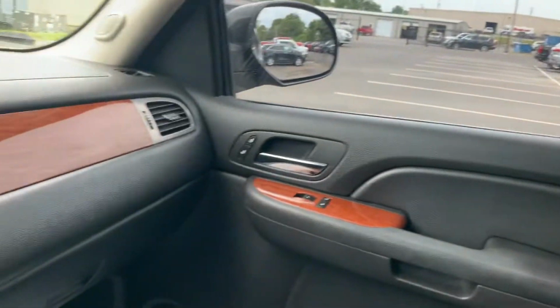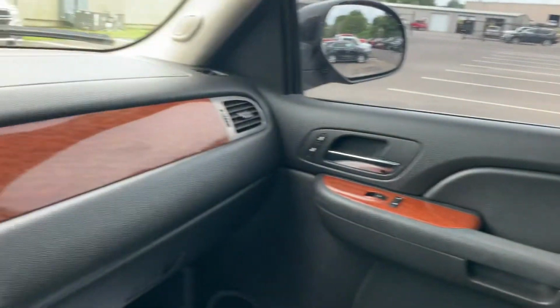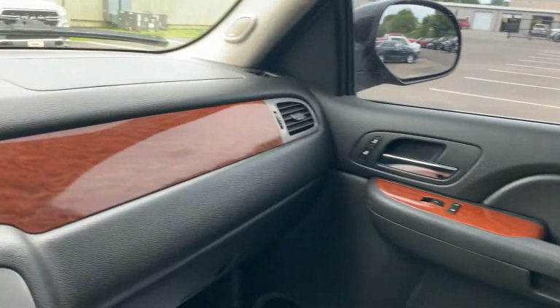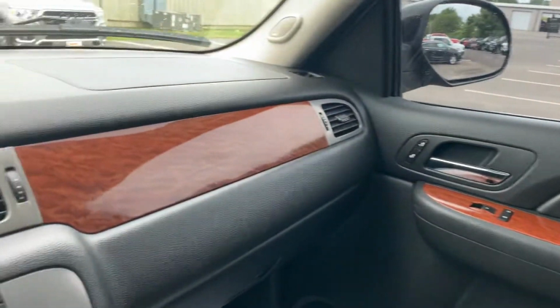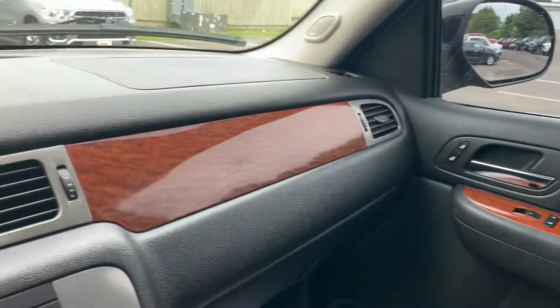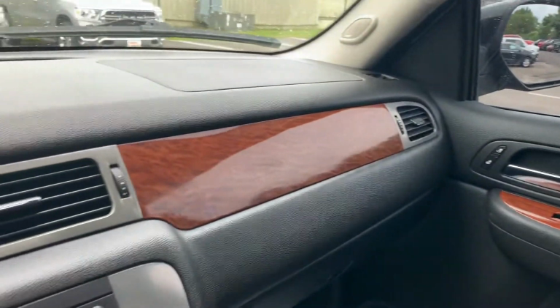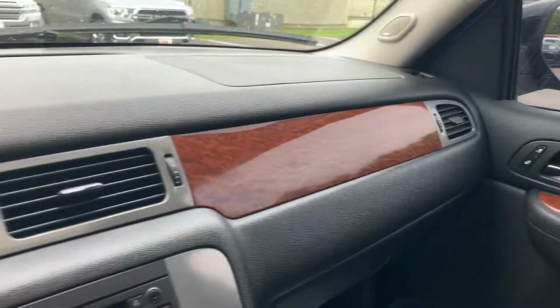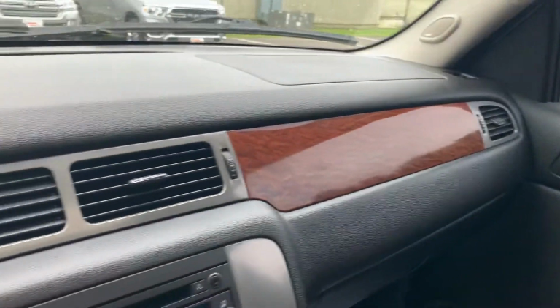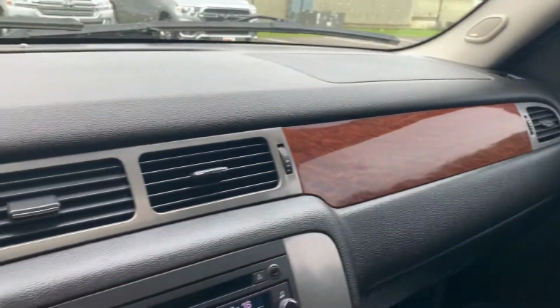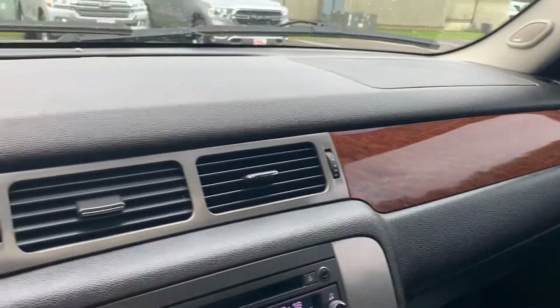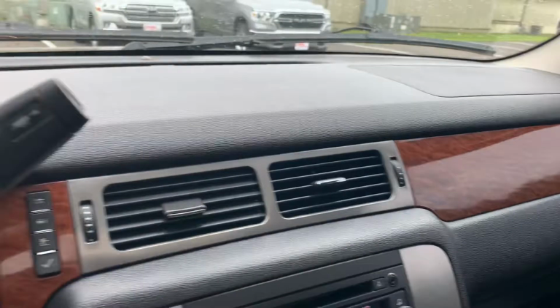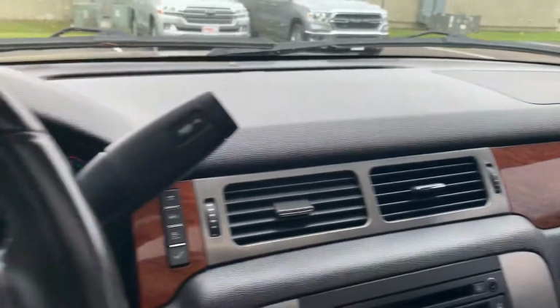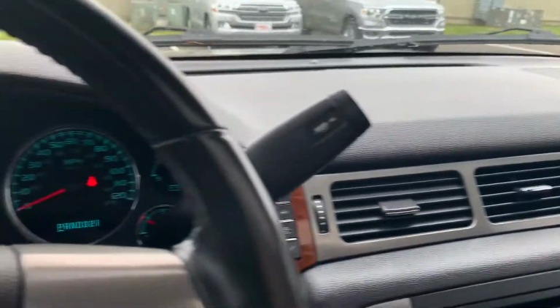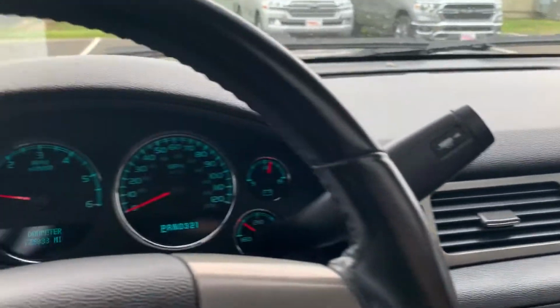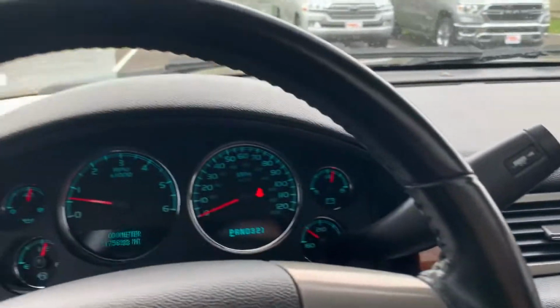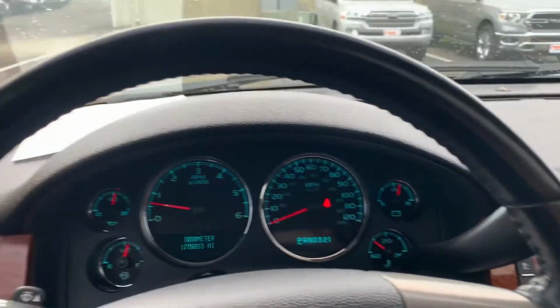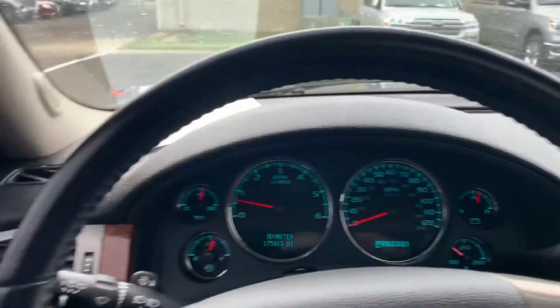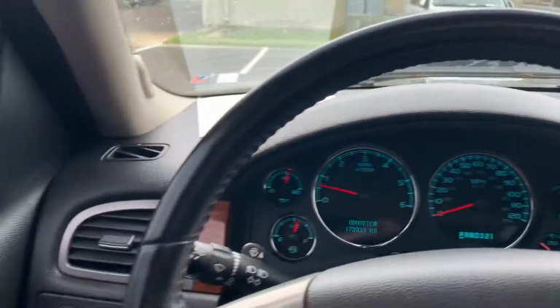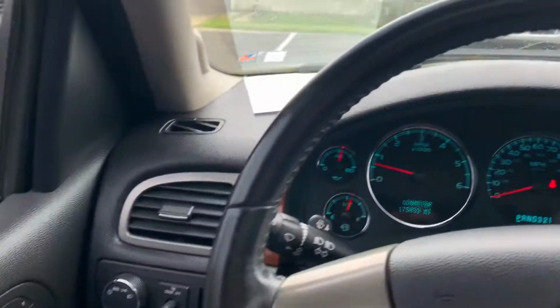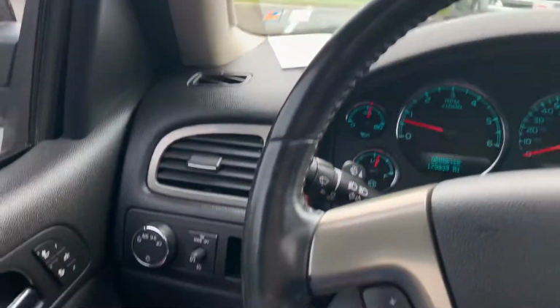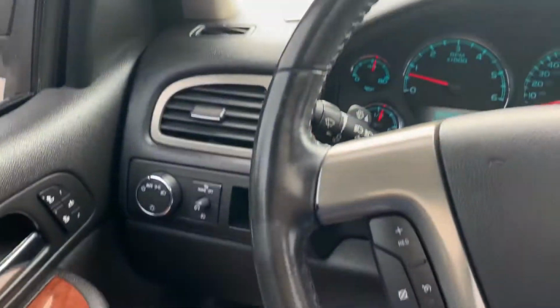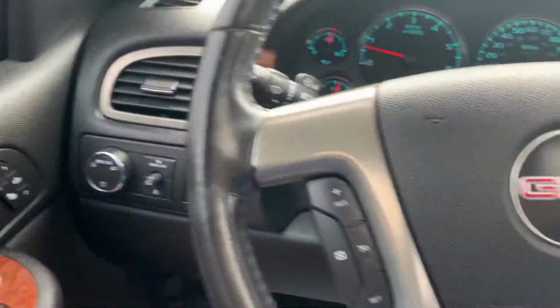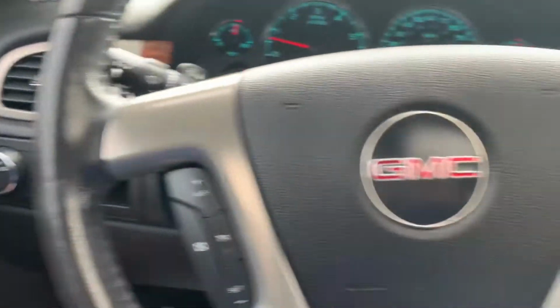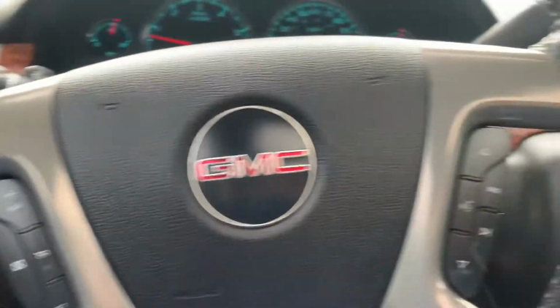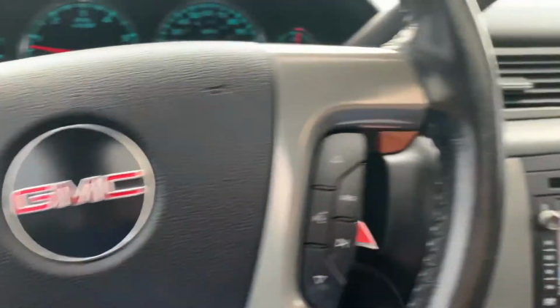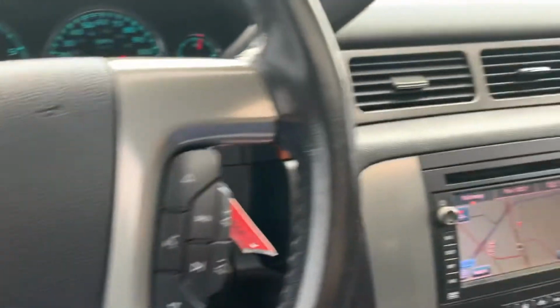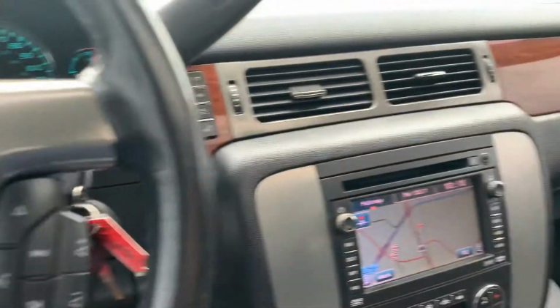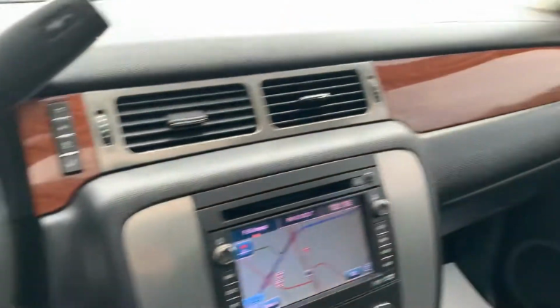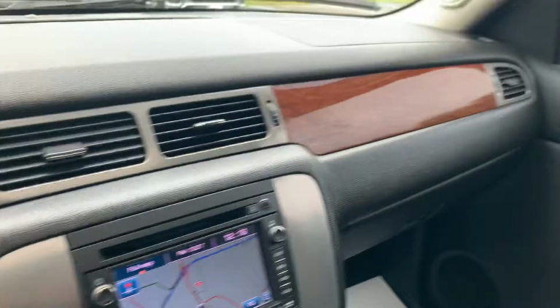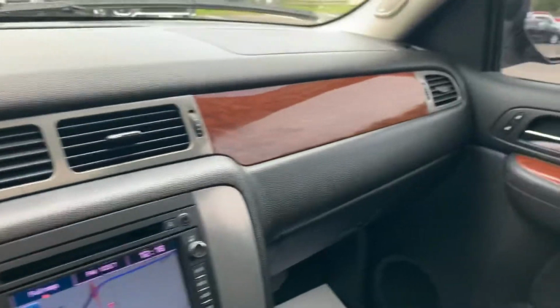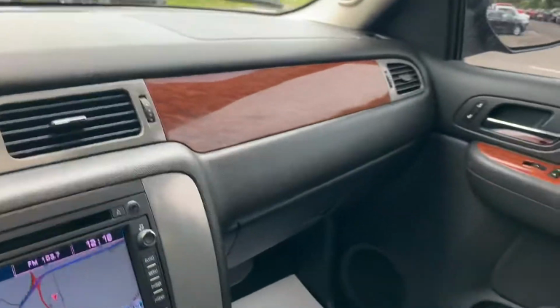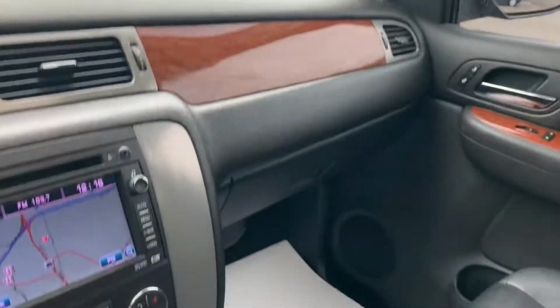Again, this is a 12-year-old vehicle with 175,000 miles on it, but as you can see it is in very, very nice condition and well cared for.